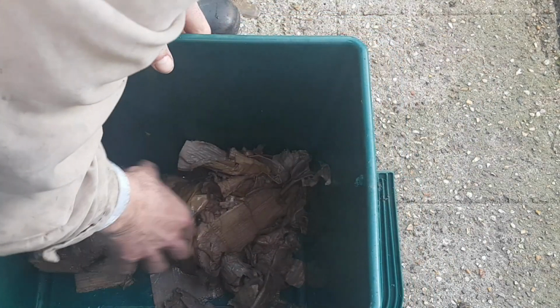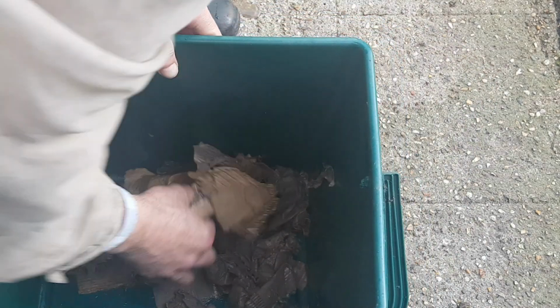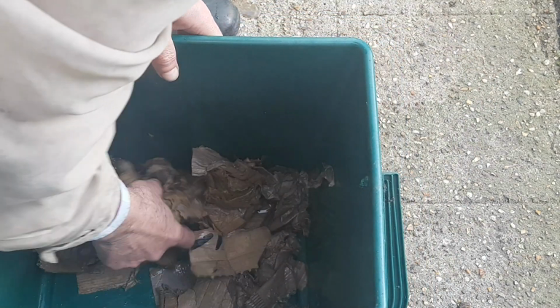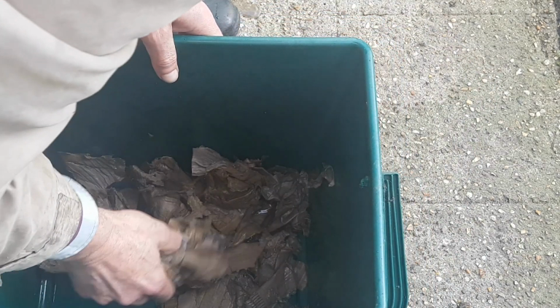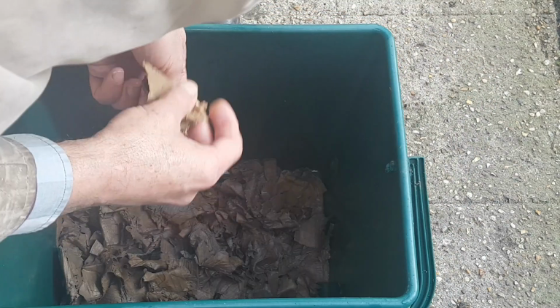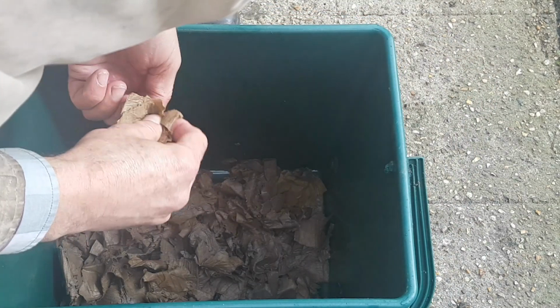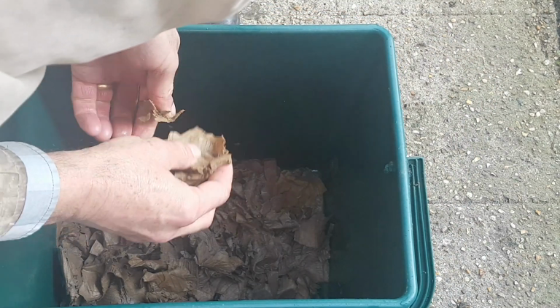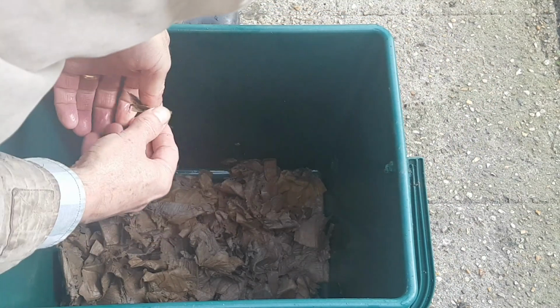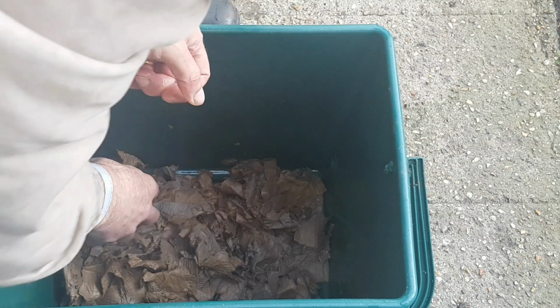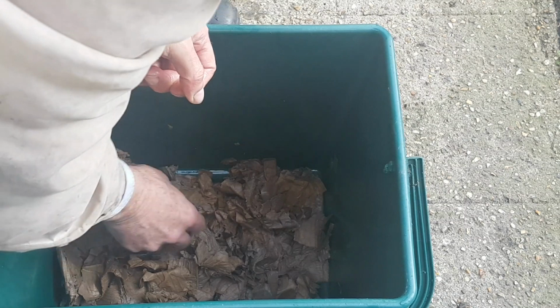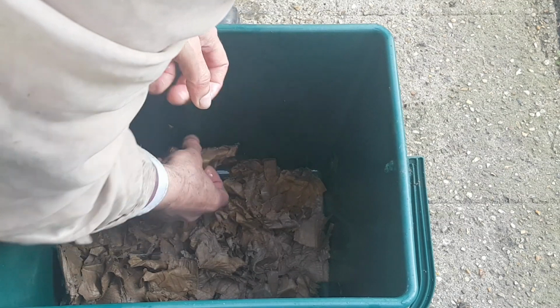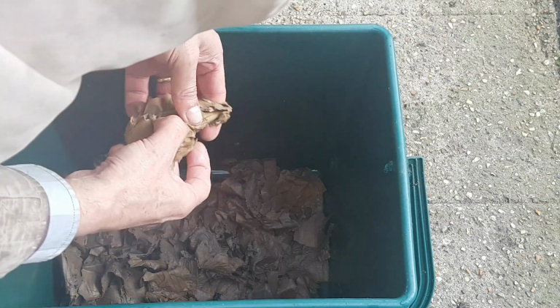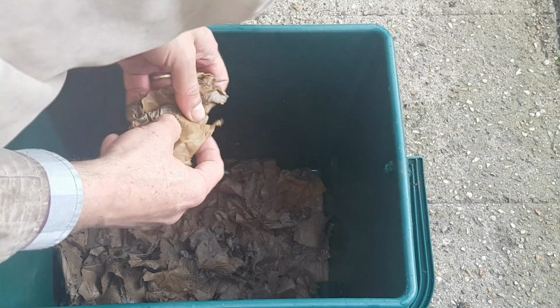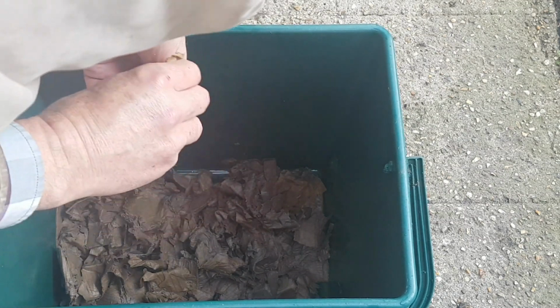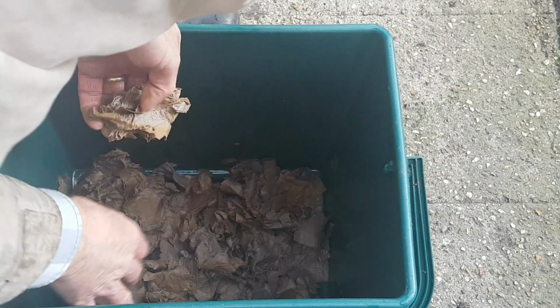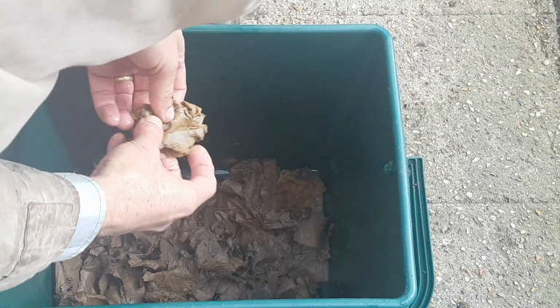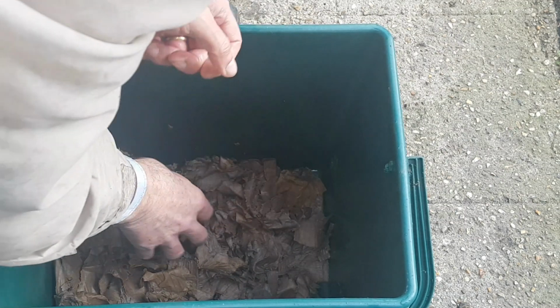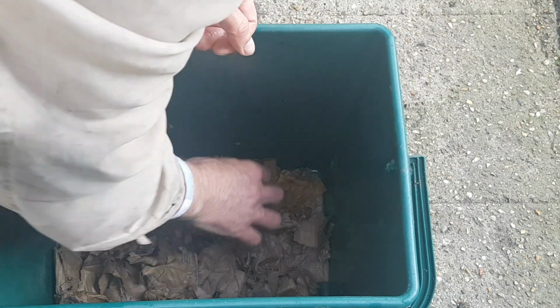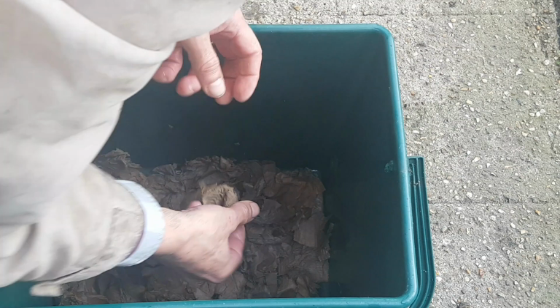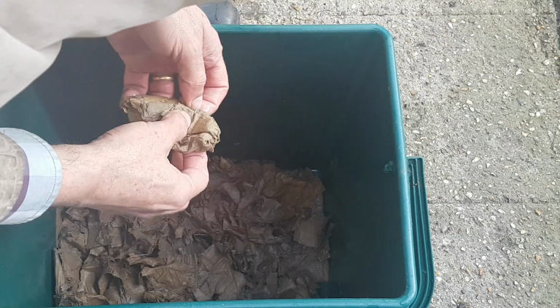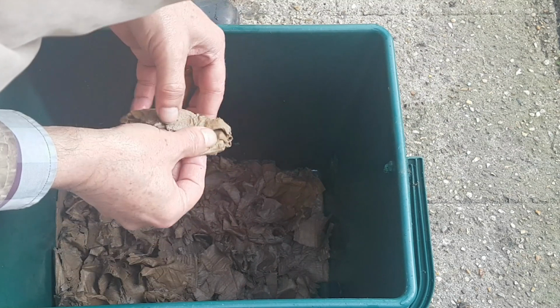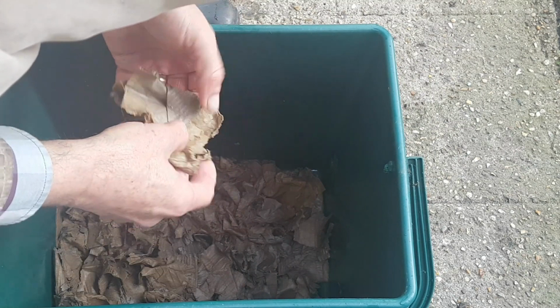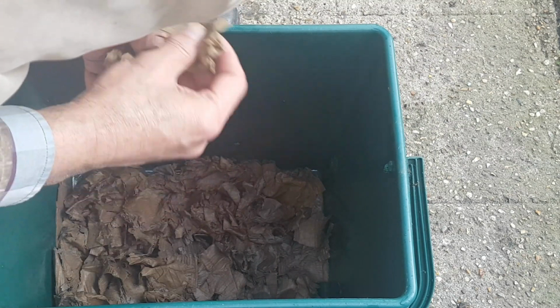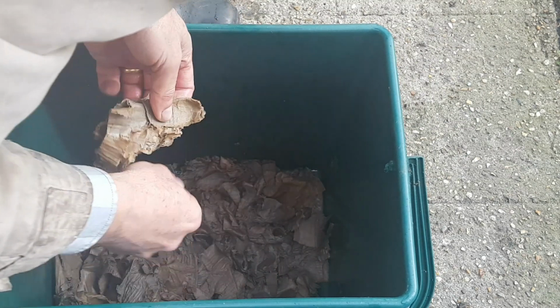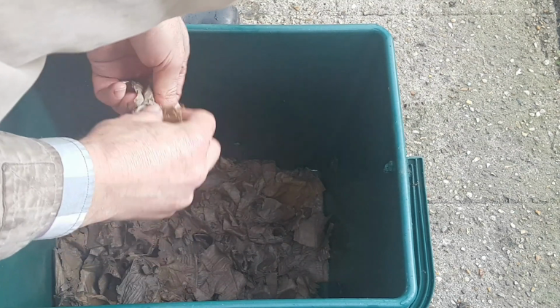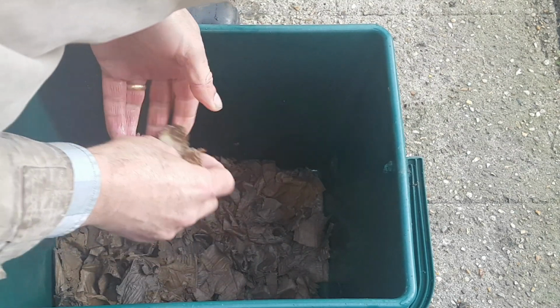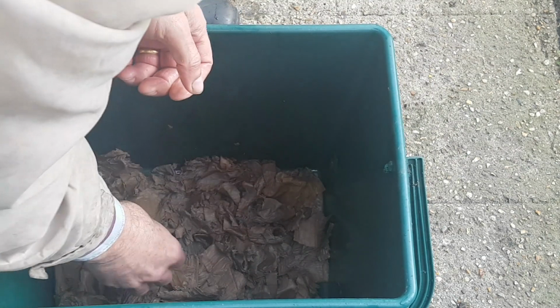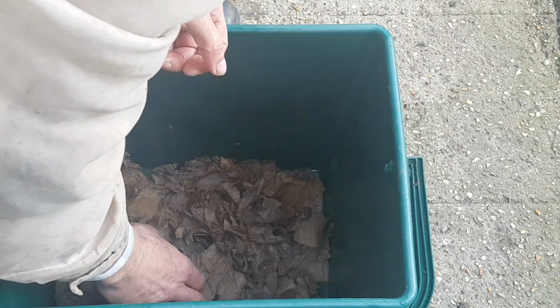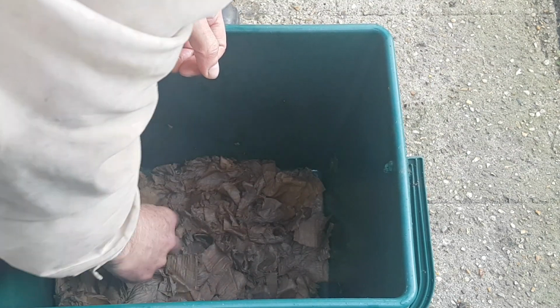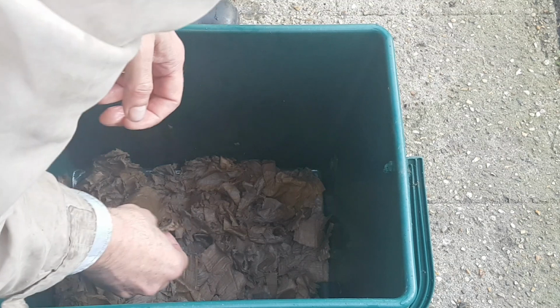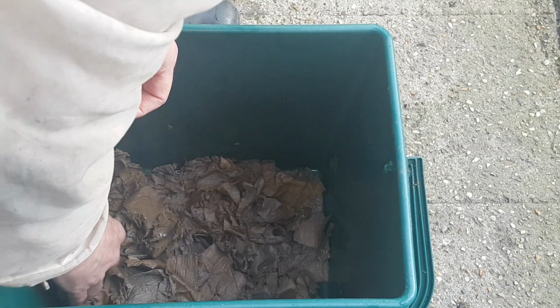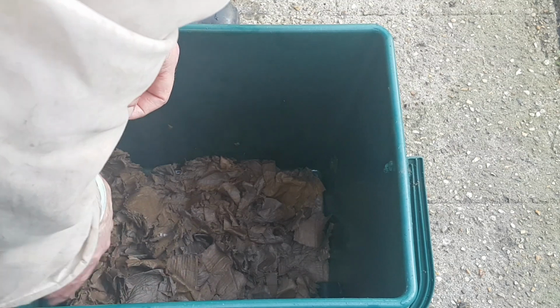This will be their bedding and their food. I'm just going to flatten it out so the bottom of the bin is covered. I don't need to drill any drainage holes for the simple reason that I won't be adding anything that contains much moisture — the moisture content of cardboard is quite negligible.